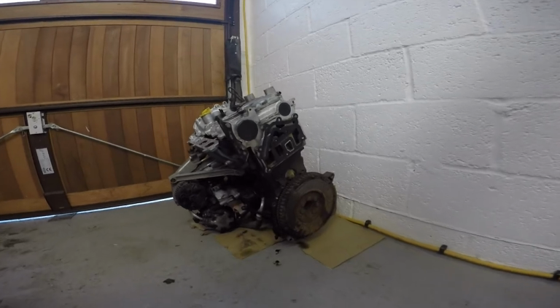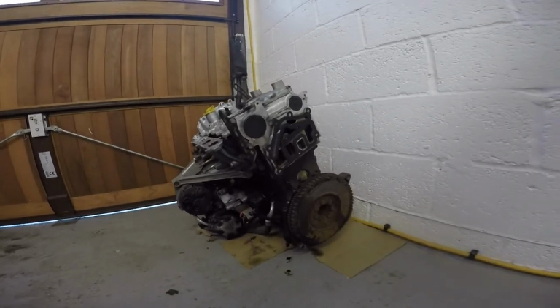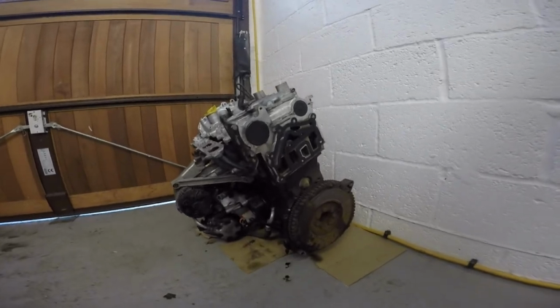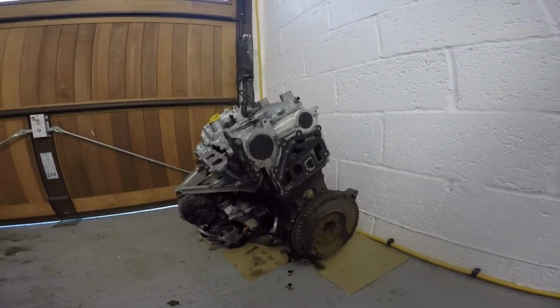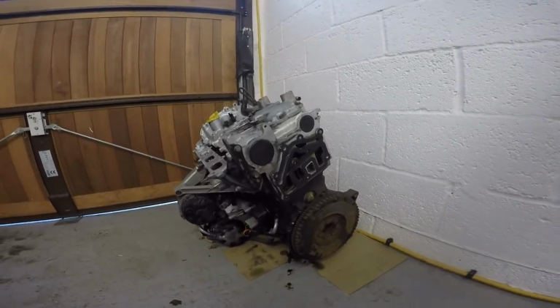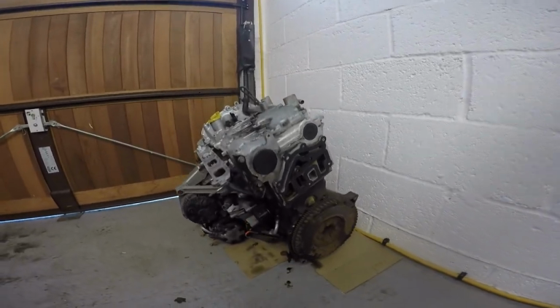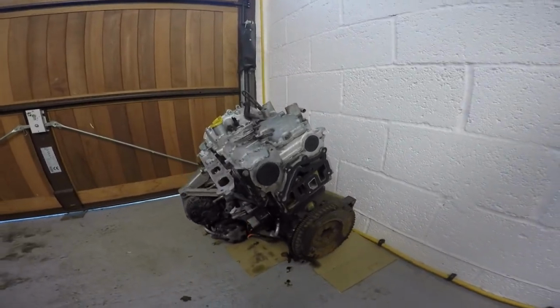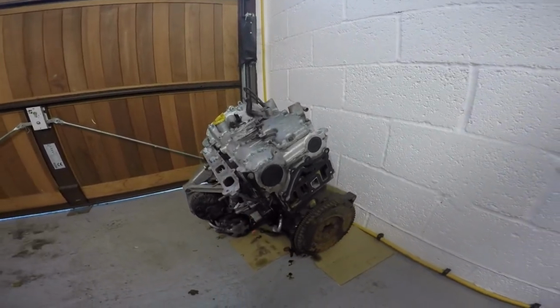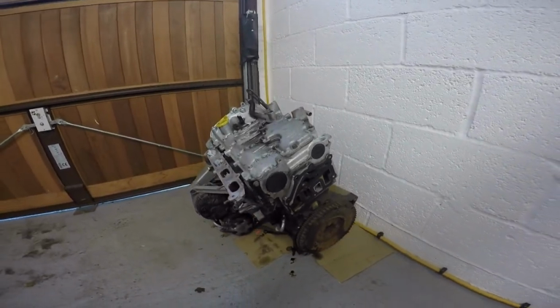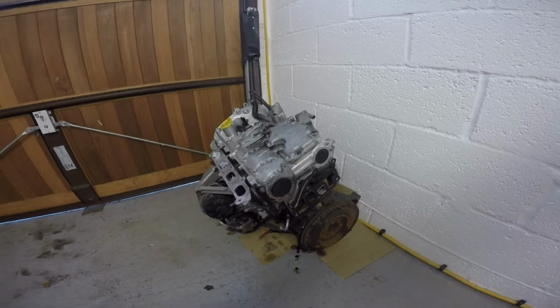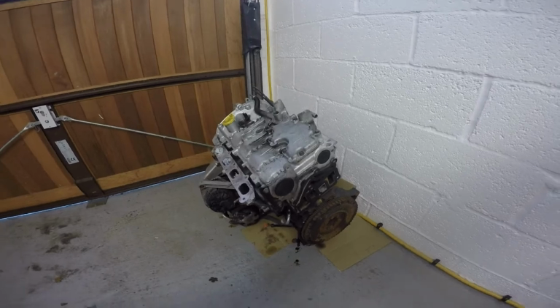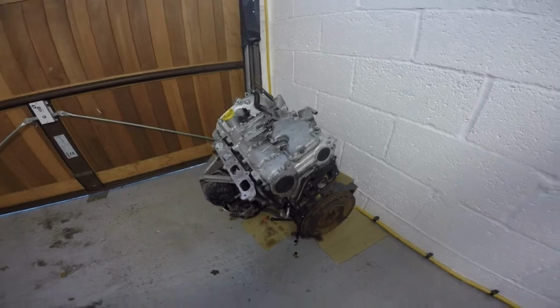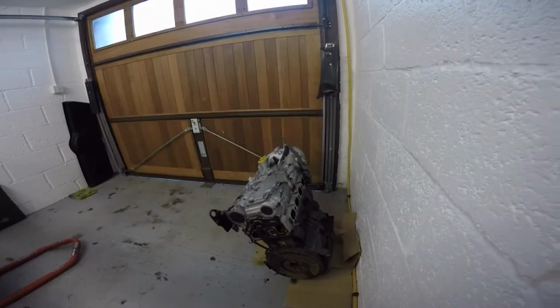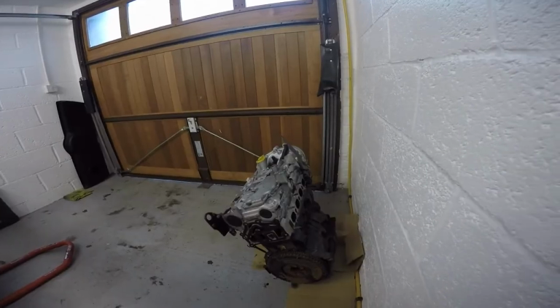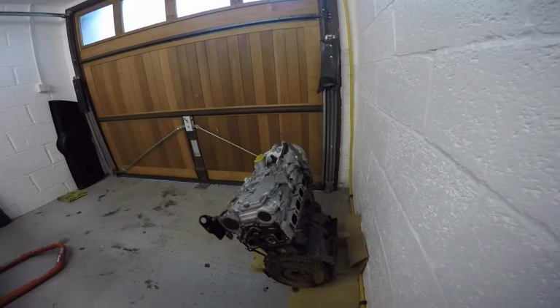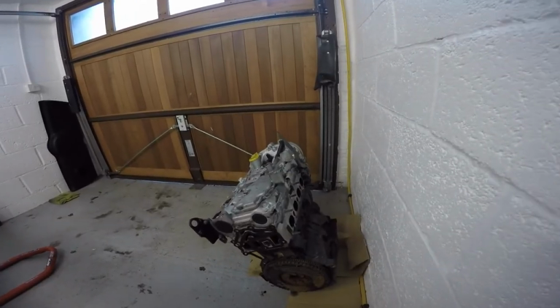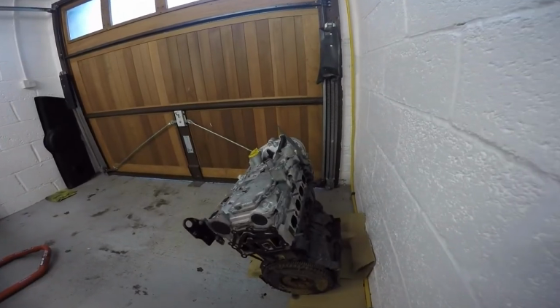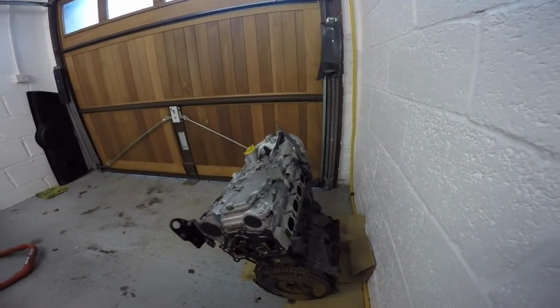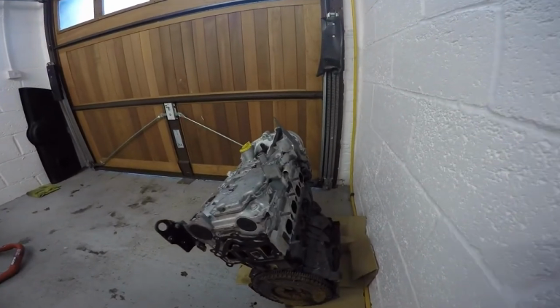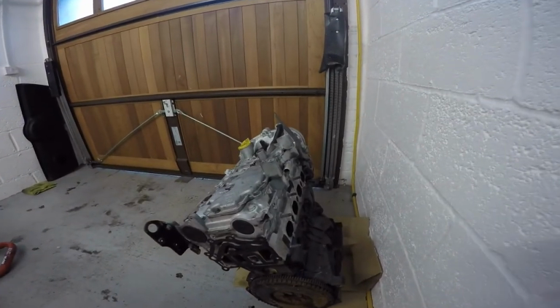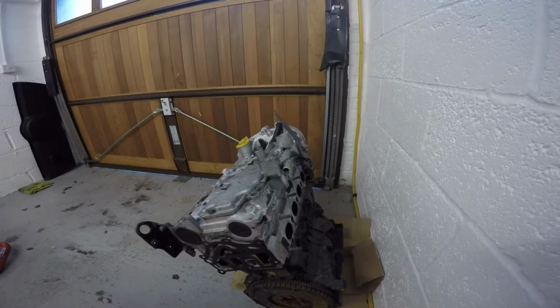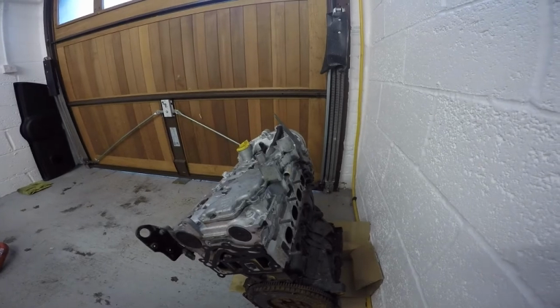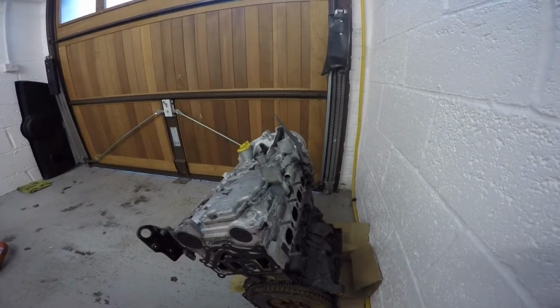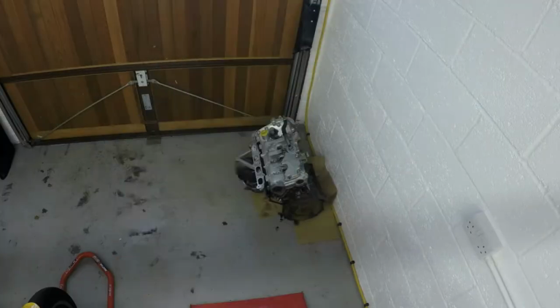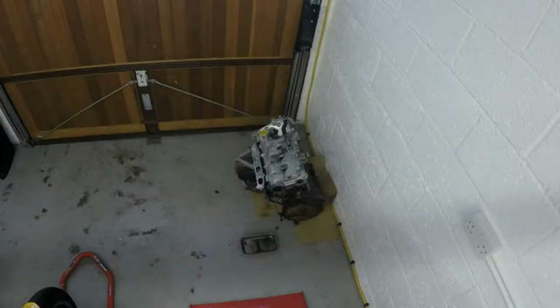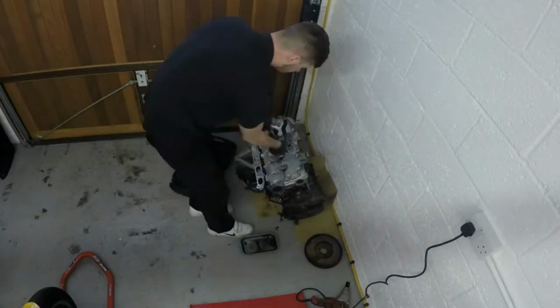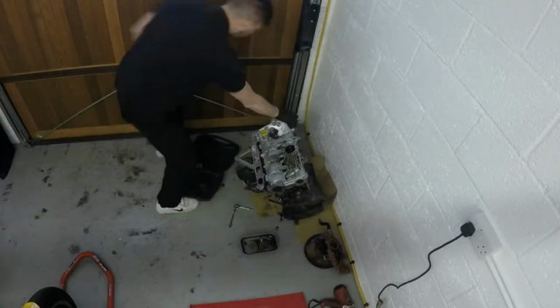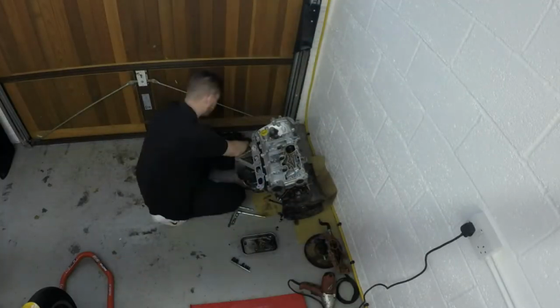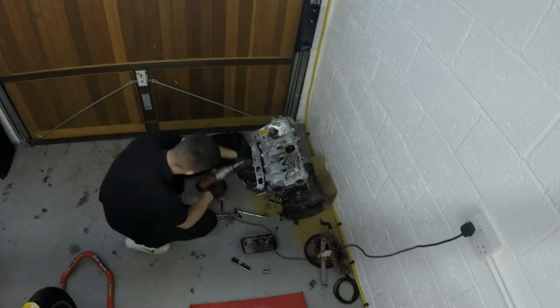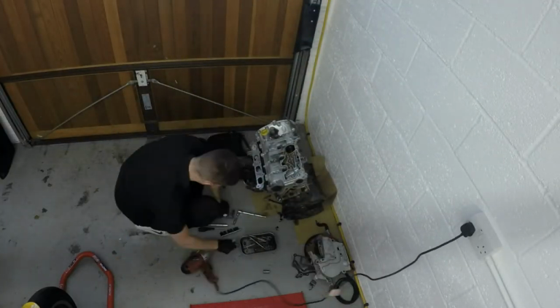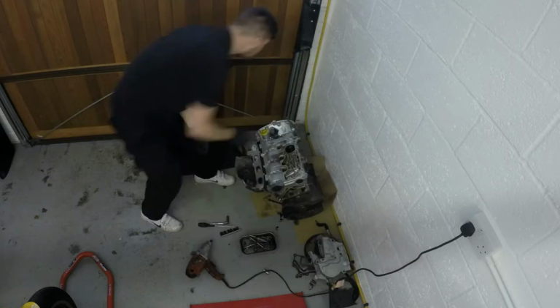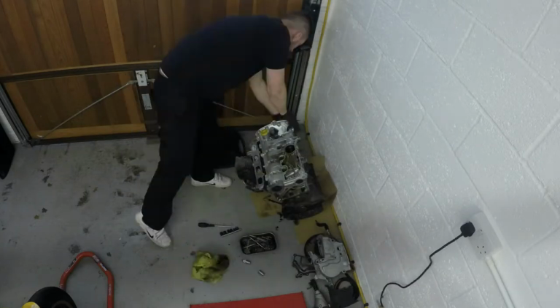In today's video I'm going to show you how to turn an old retired engine into a coffee table. I was kindly donated a Renault Sport Clio 172 engine. These work absolutely perfectly for building coffee tables — I've had good results in the past and built one for myself.